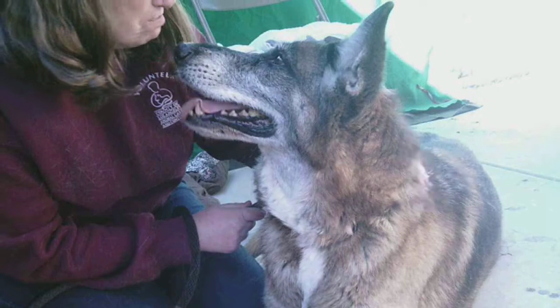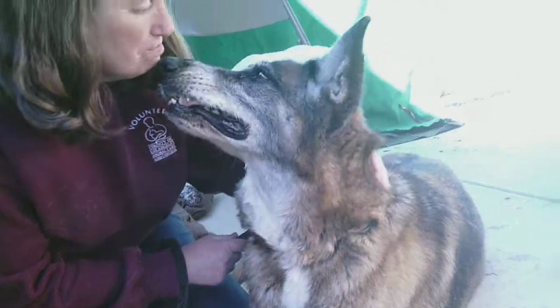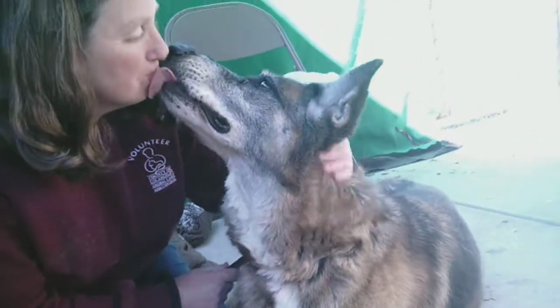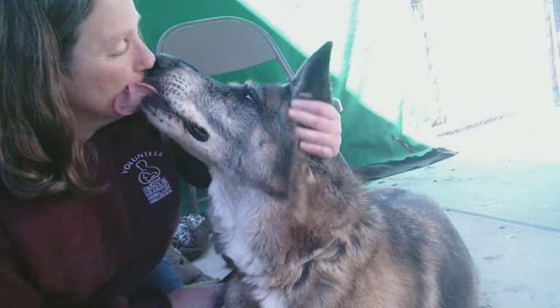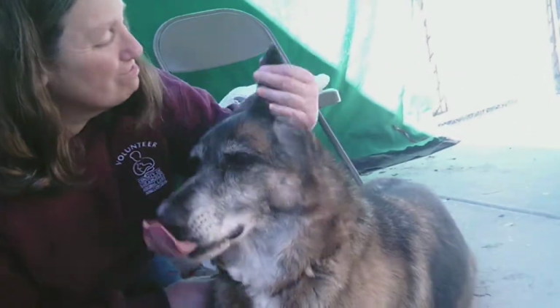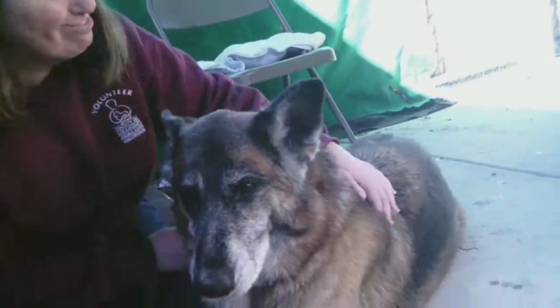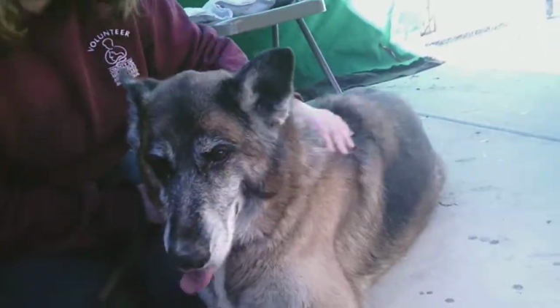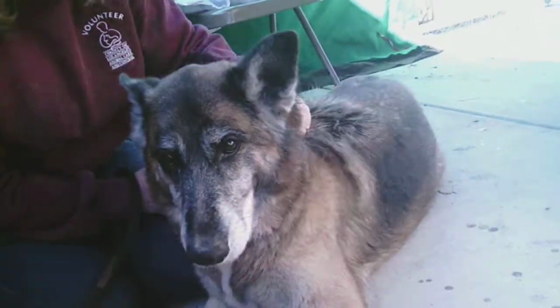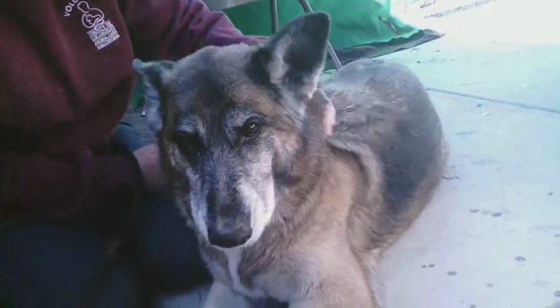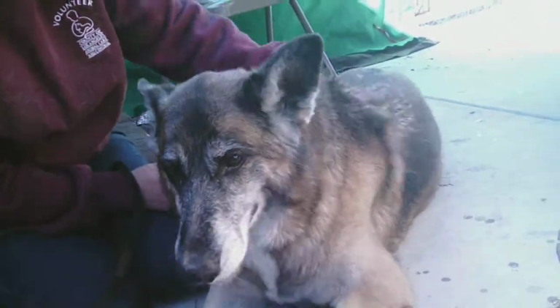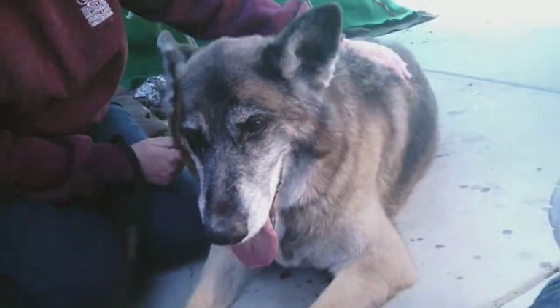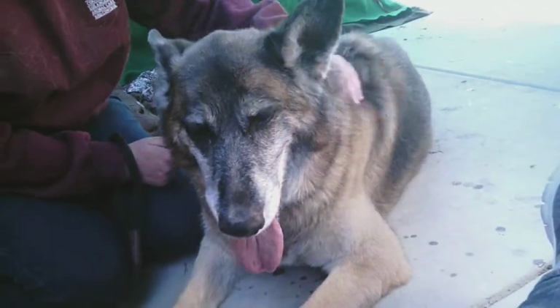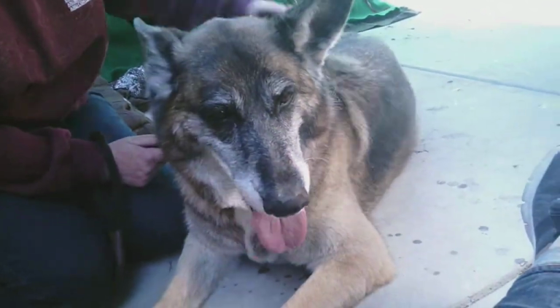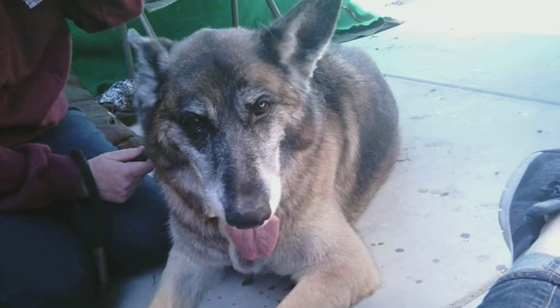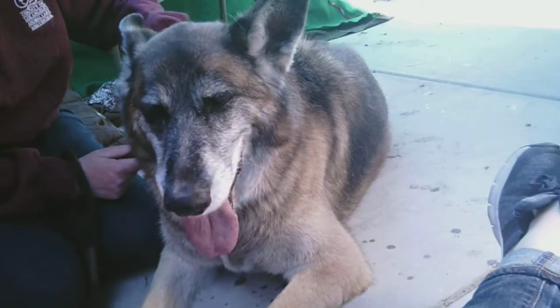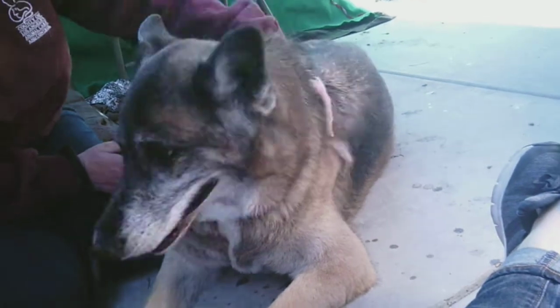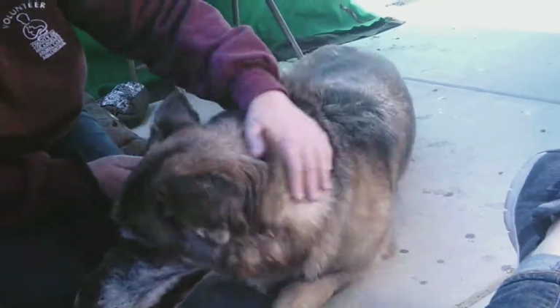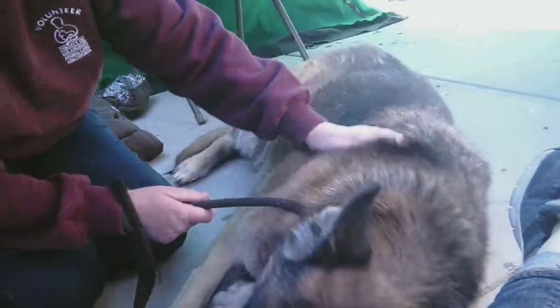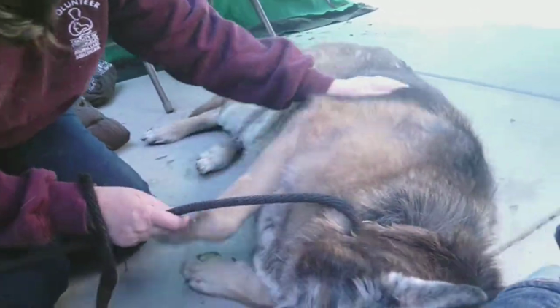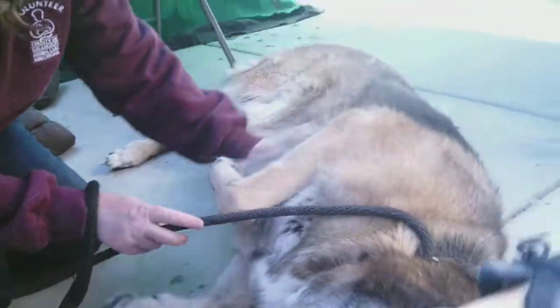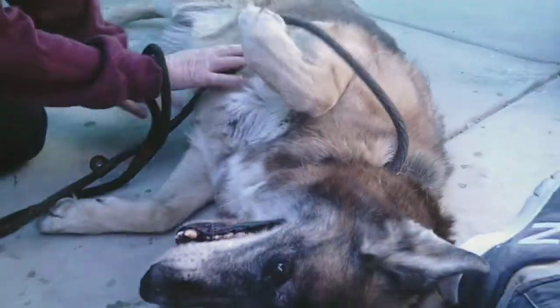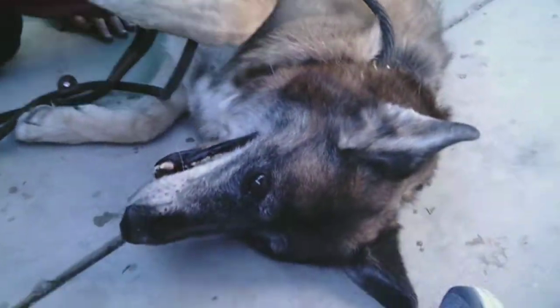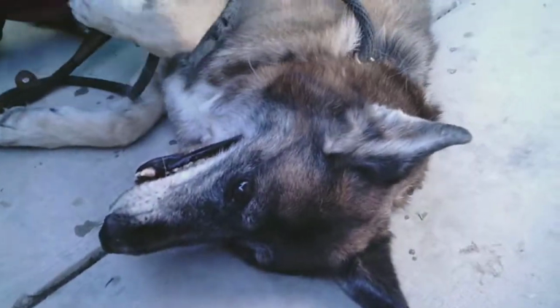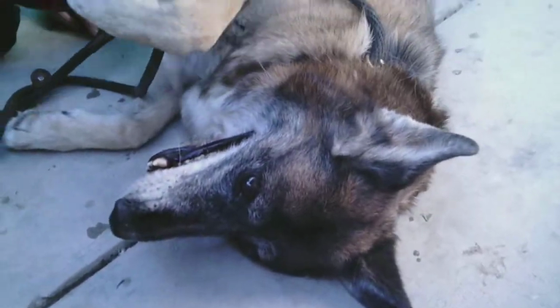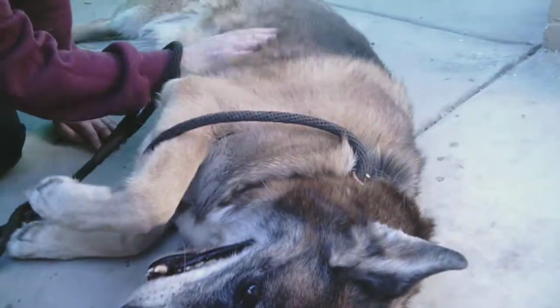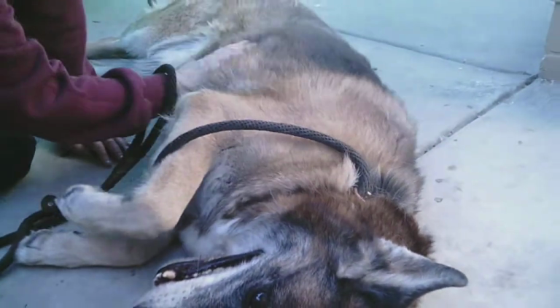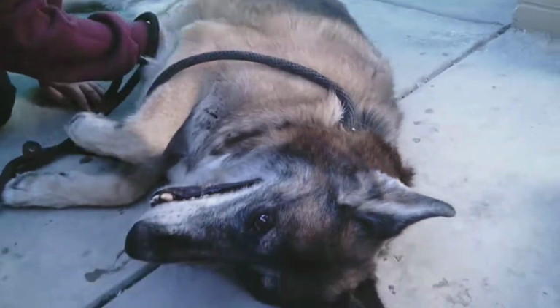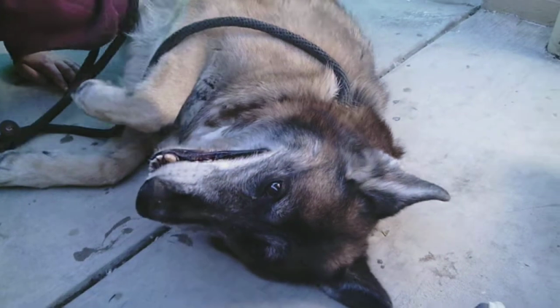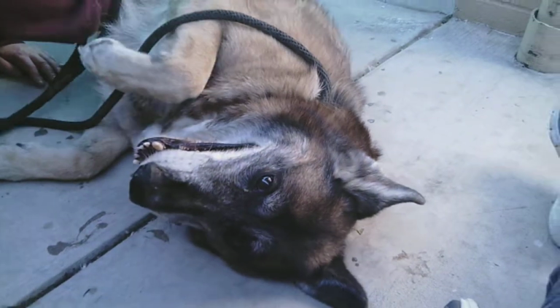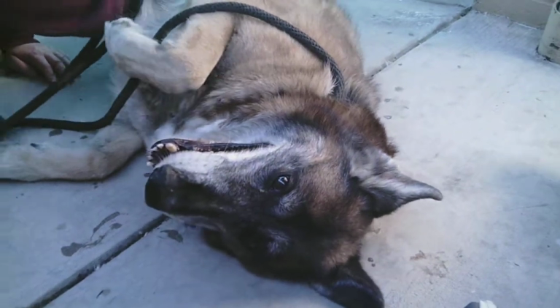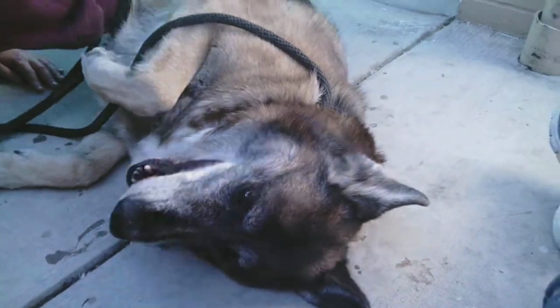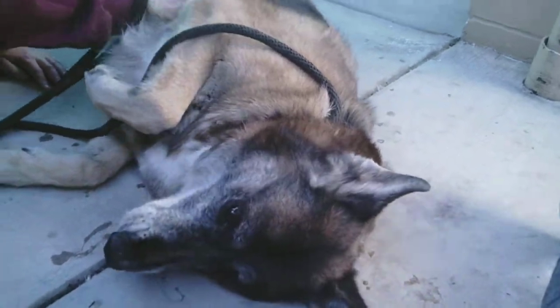Look at that — nice kisses! We've got a beautiful girl here for you today. This is our friend Lucky, ID number 85252710. She's just rolling over for some love right here. She's going to take it where she can get it.